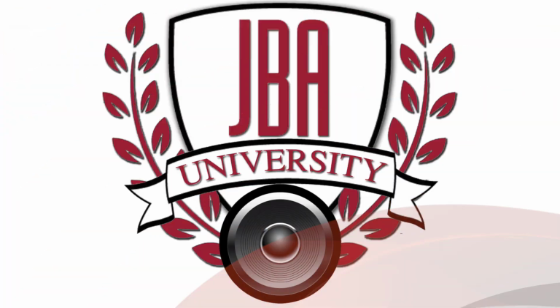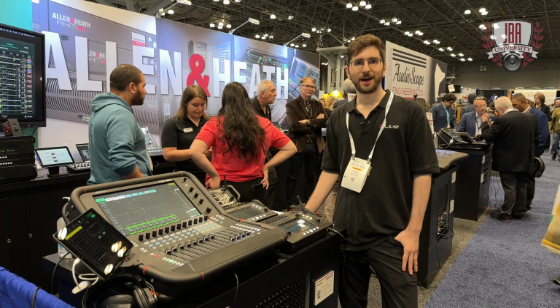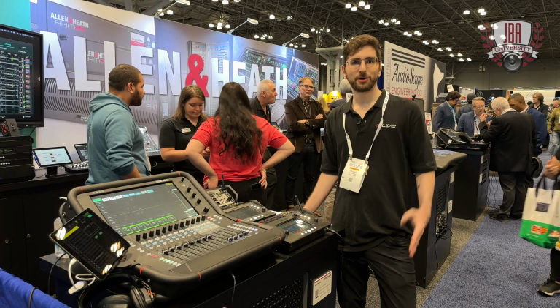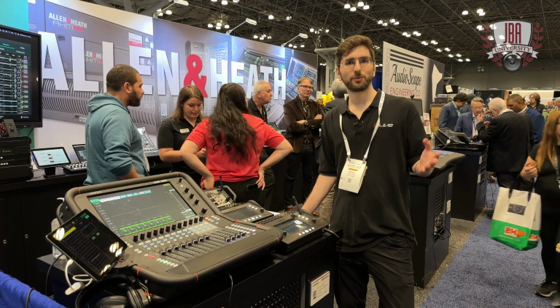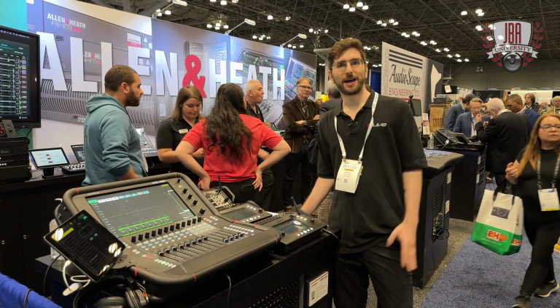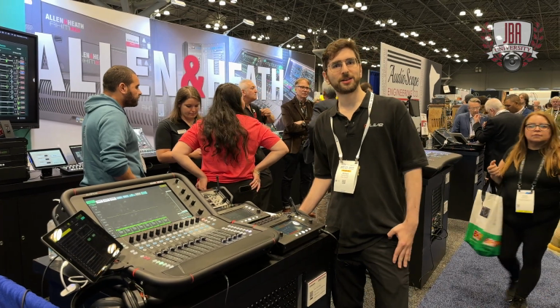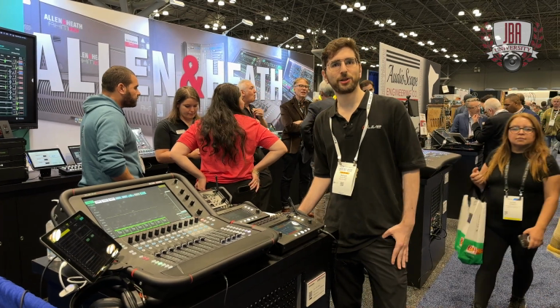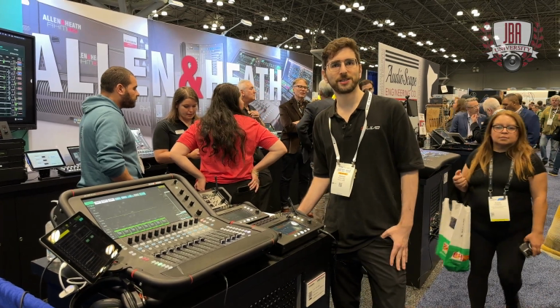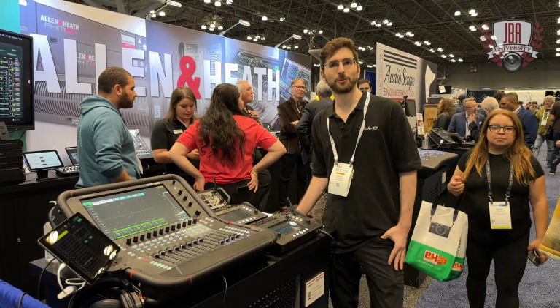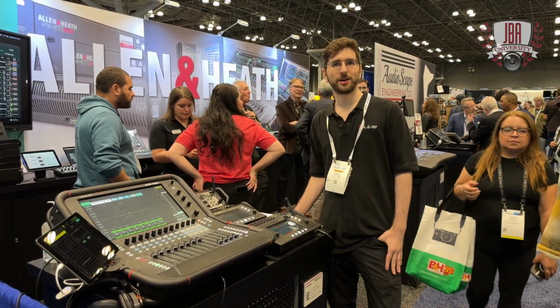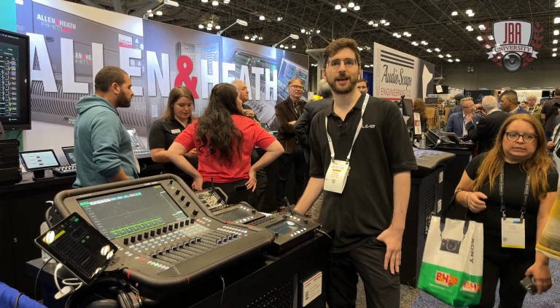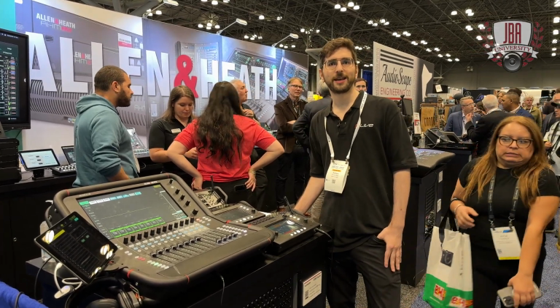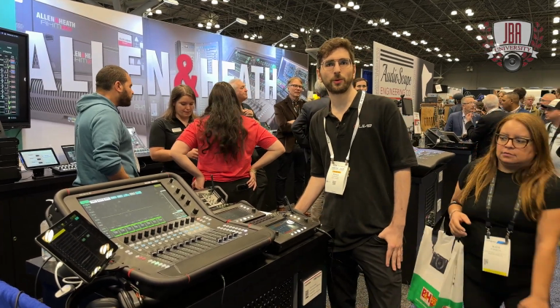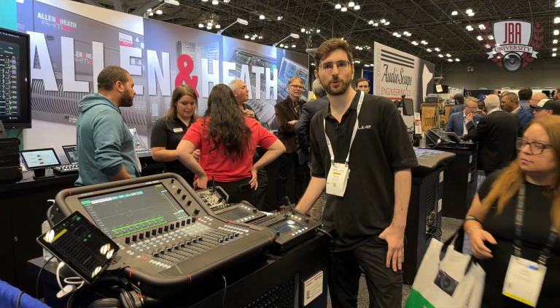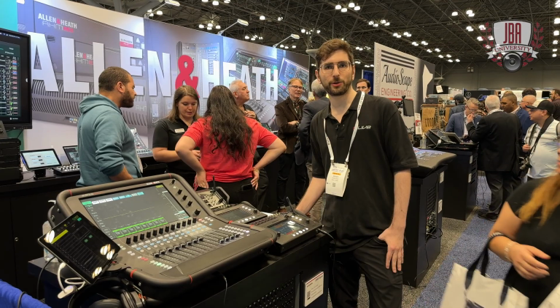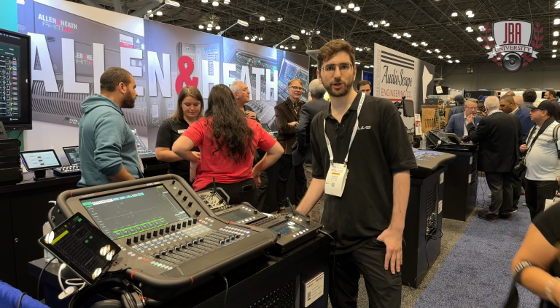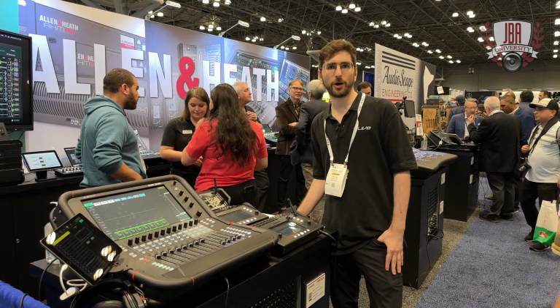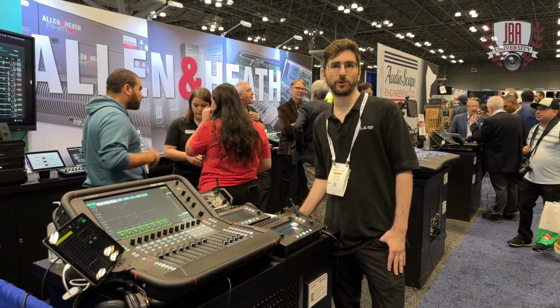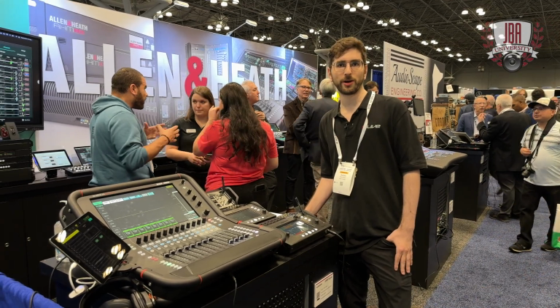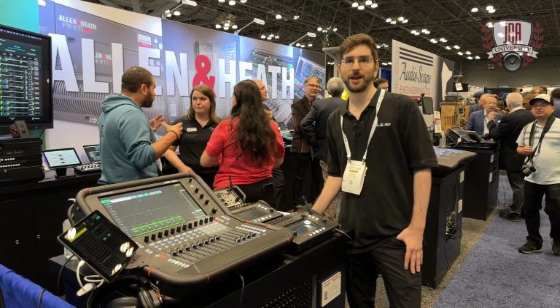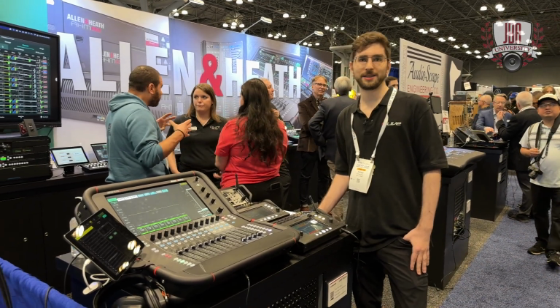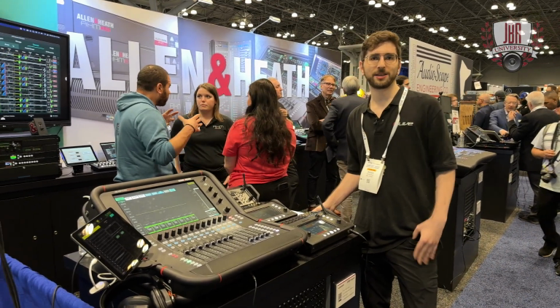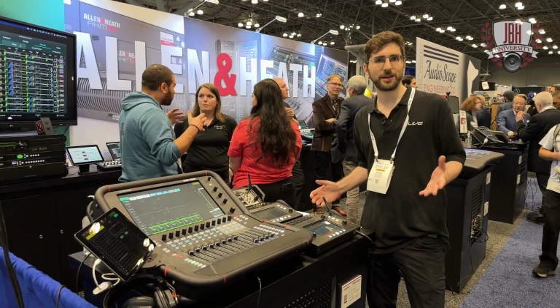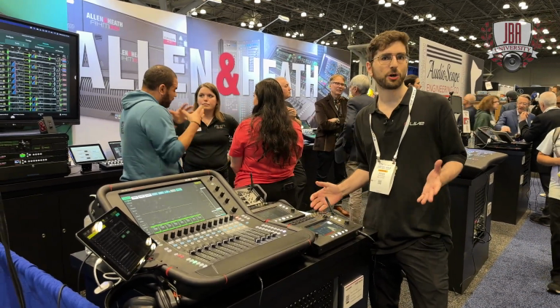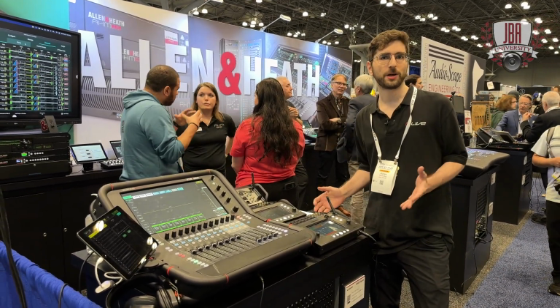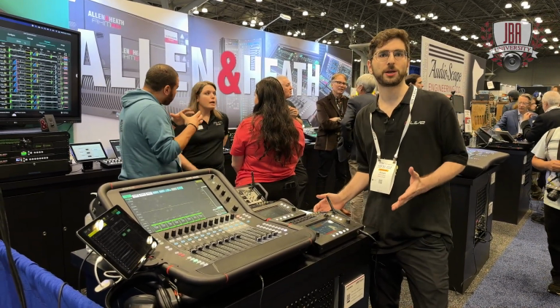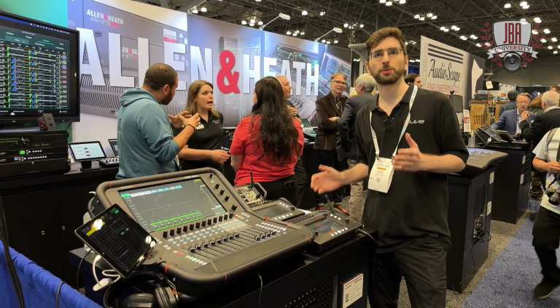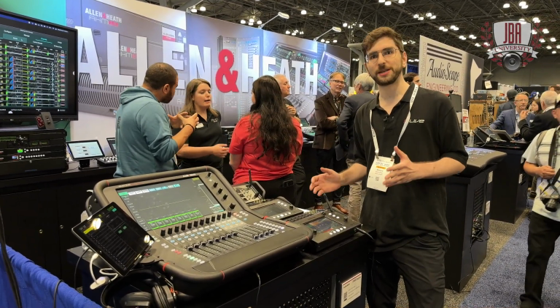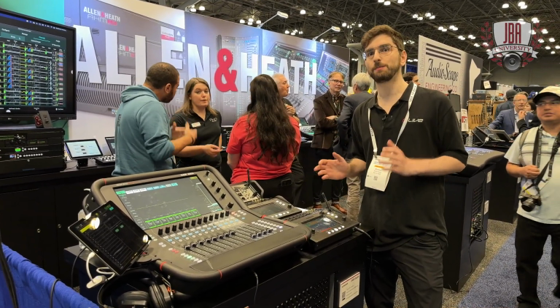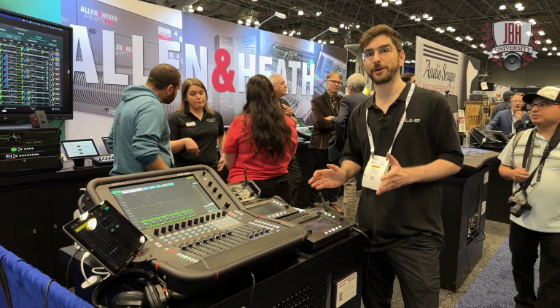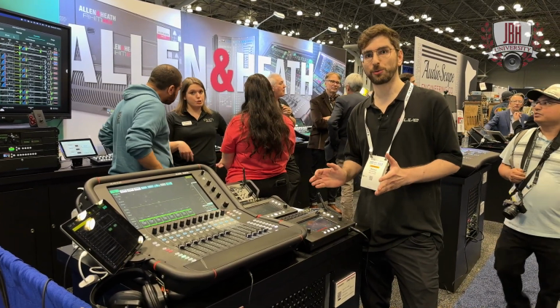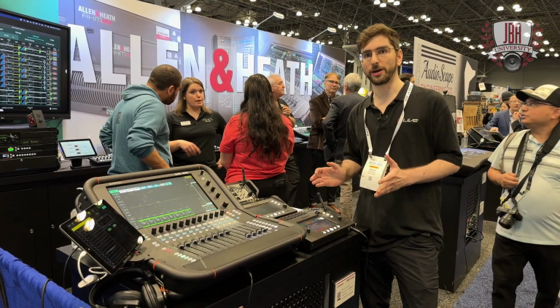Hi, I'm Richard with Allen & Heath USA. We're here at the AES 2023 show in New York, and this is an exciting show for us because we're presenting some brand new products.